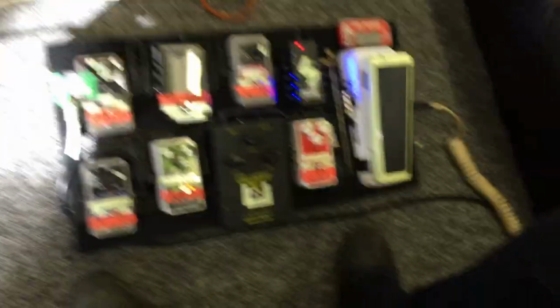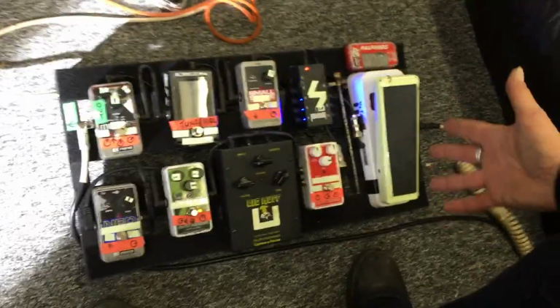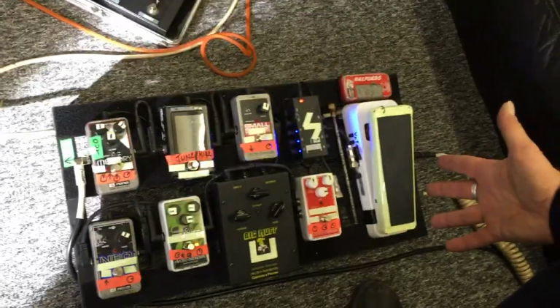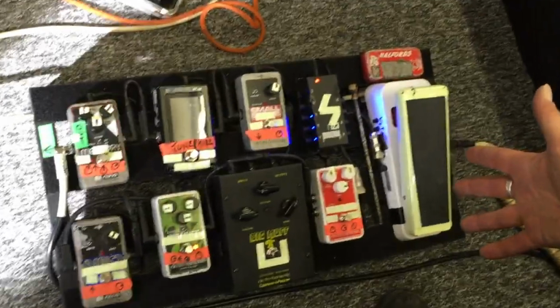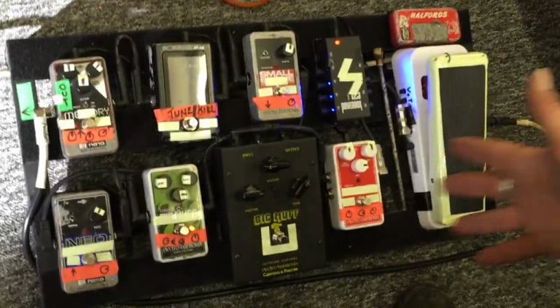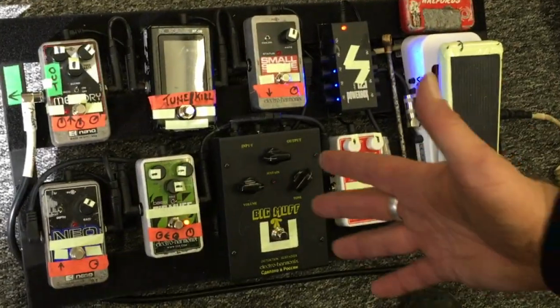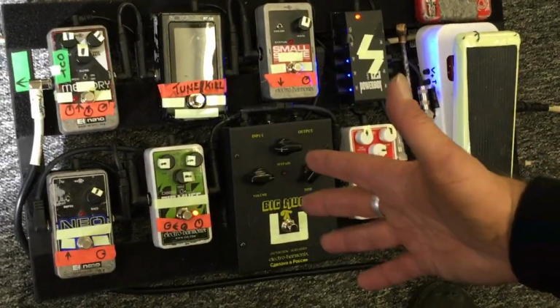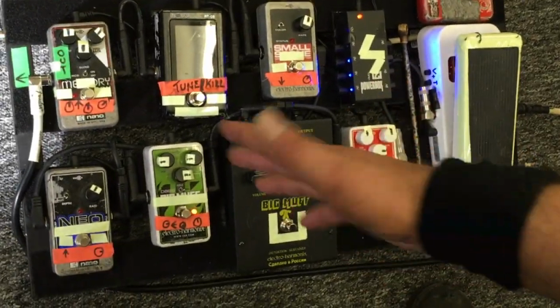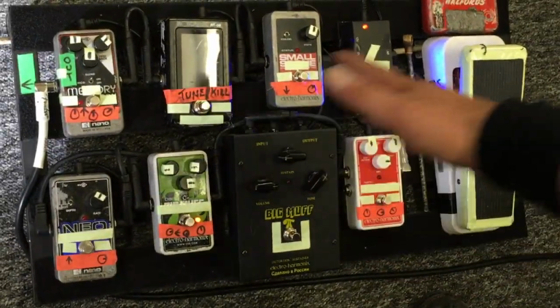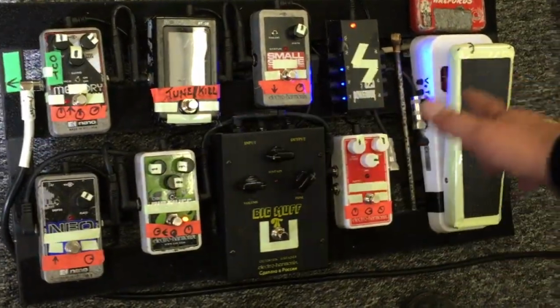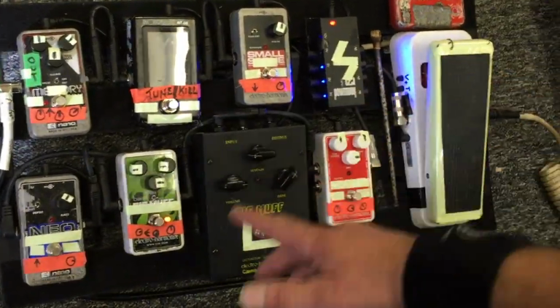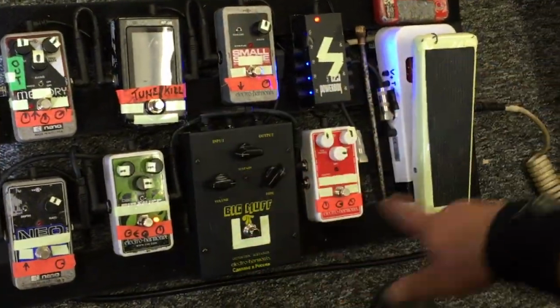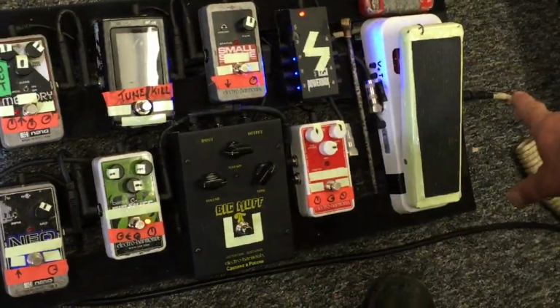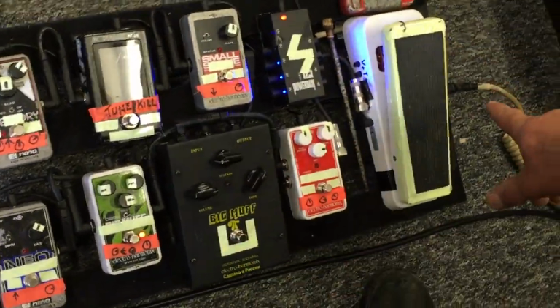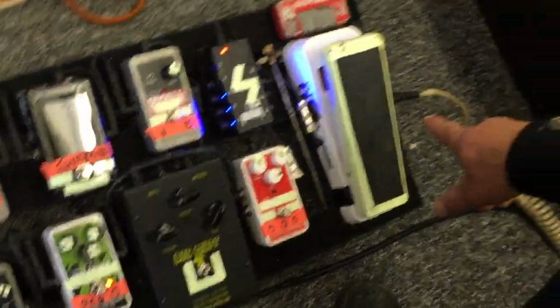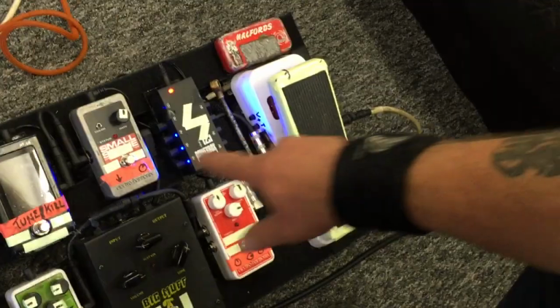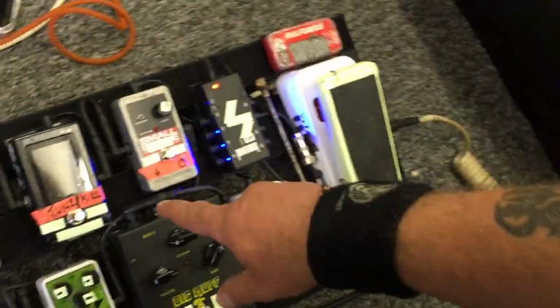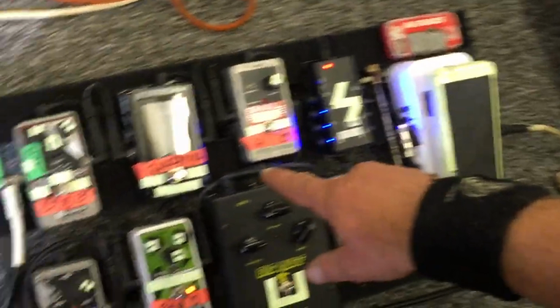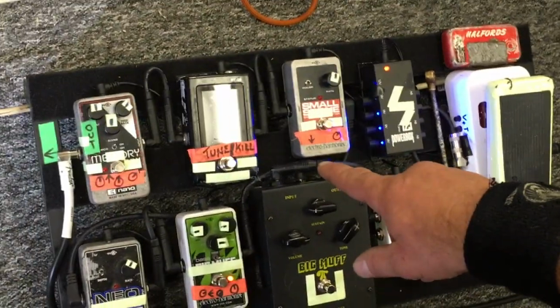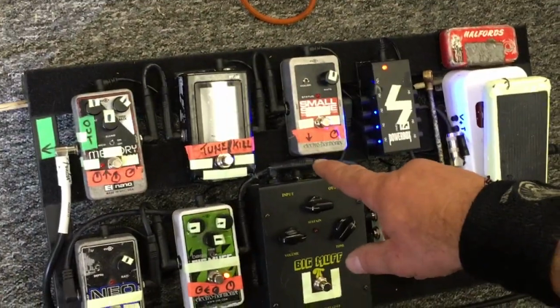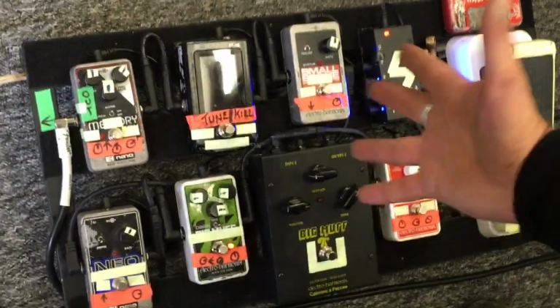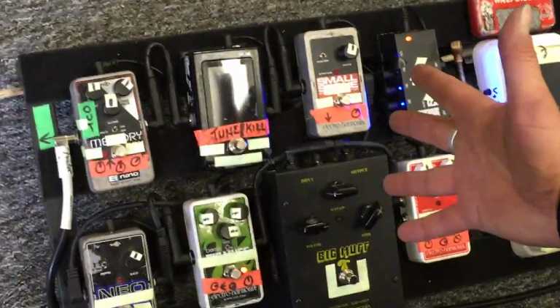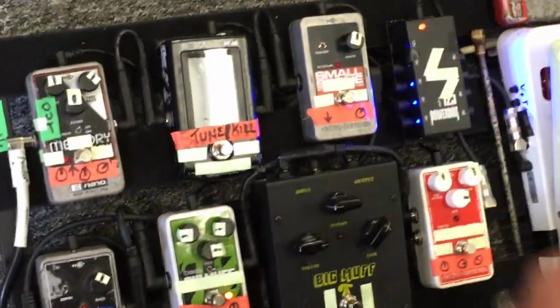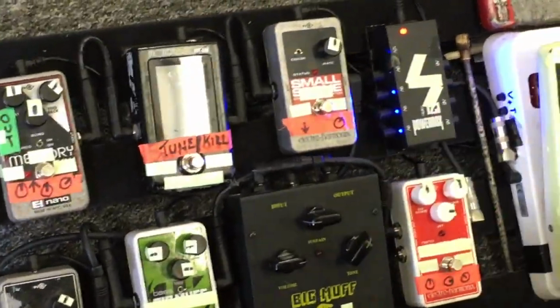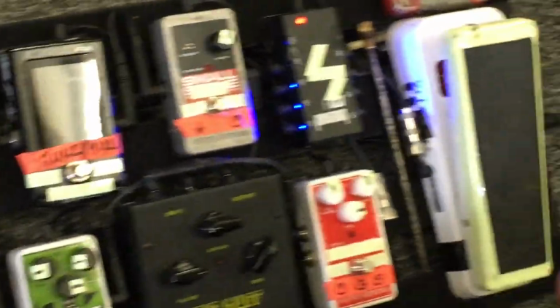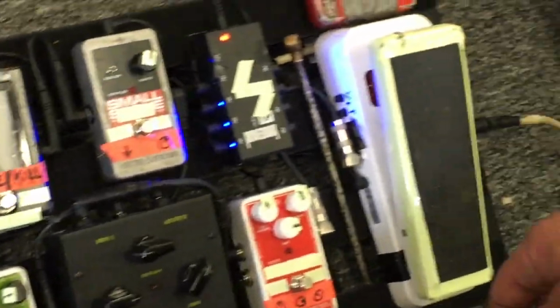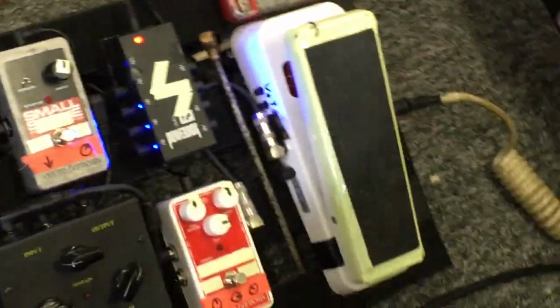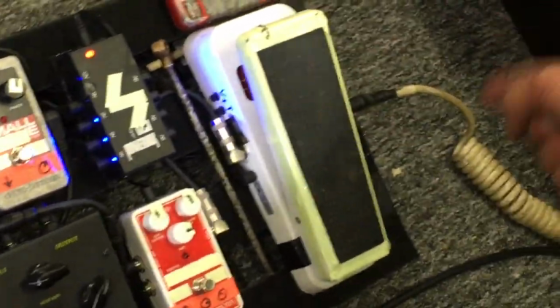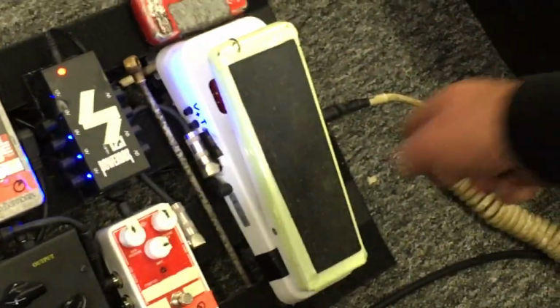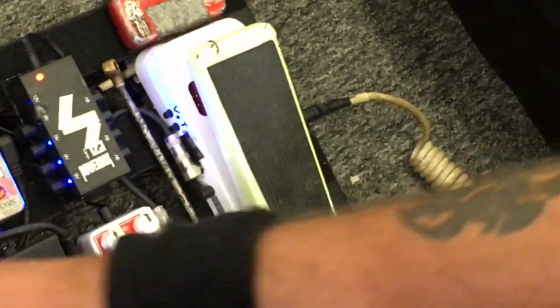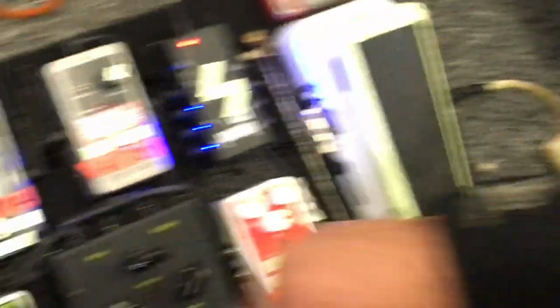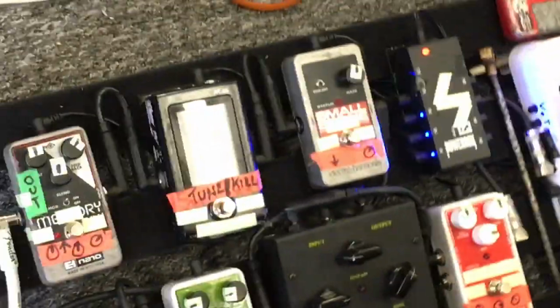This is my board, which is mainly Electro-Harmonix pedals, apart from Dunlop, and I've no idea what make that is, but it works. Goes in this end, comes out that end.